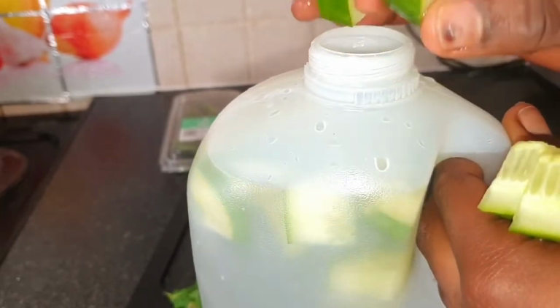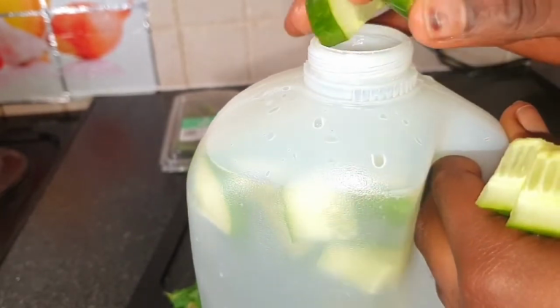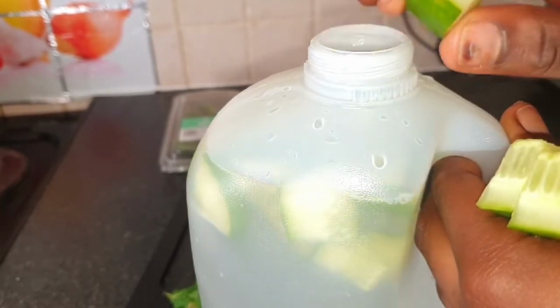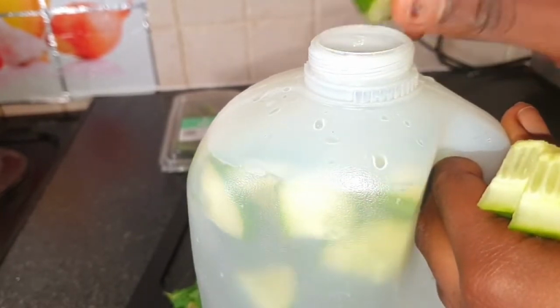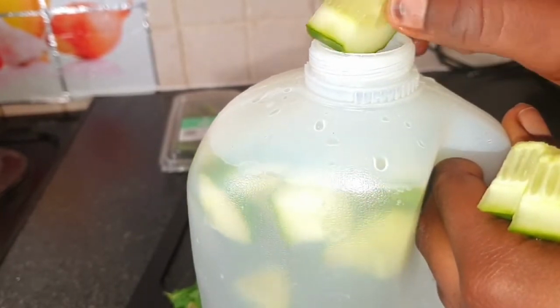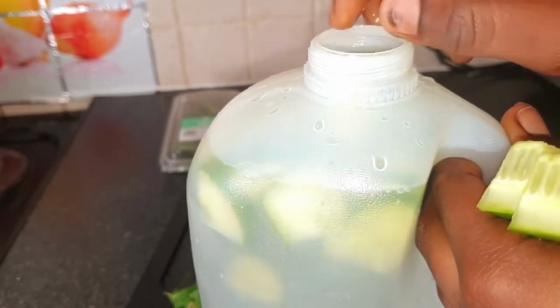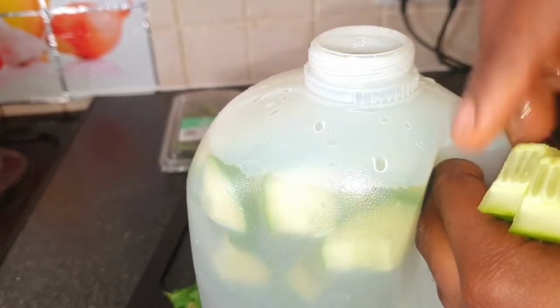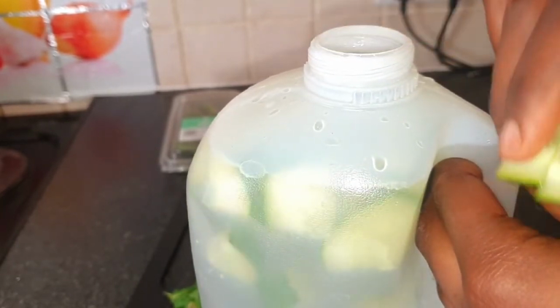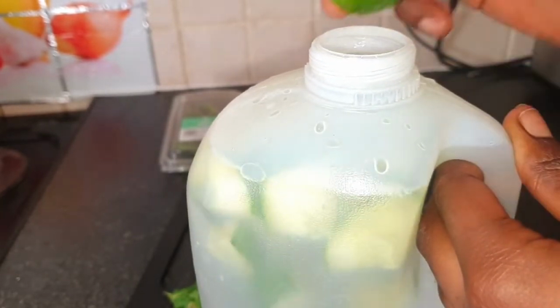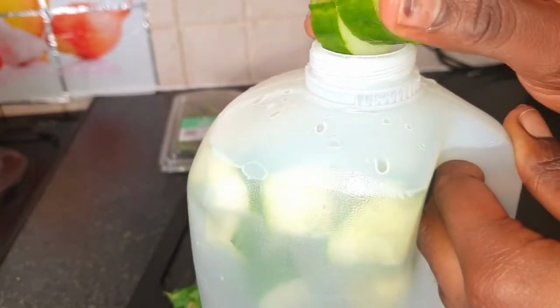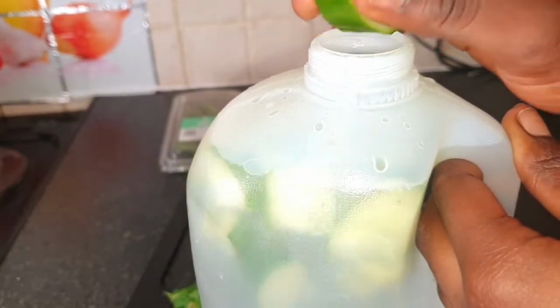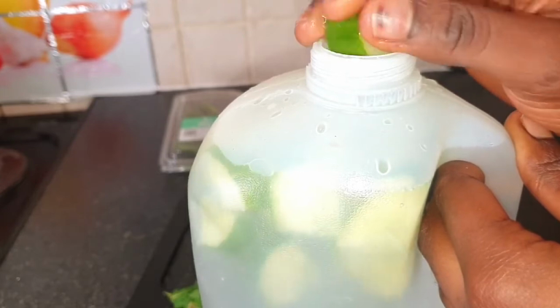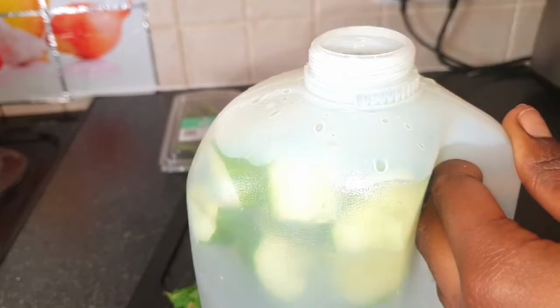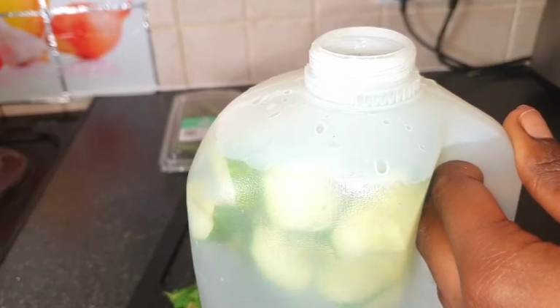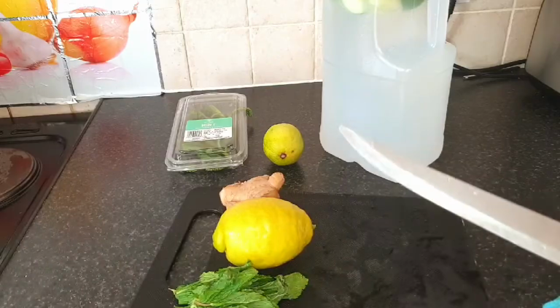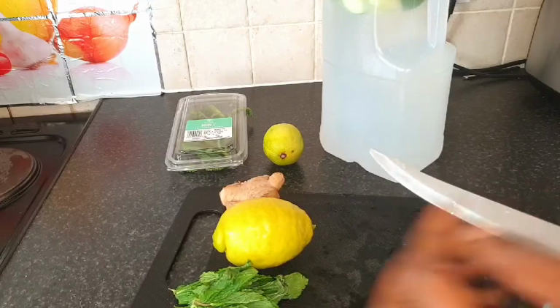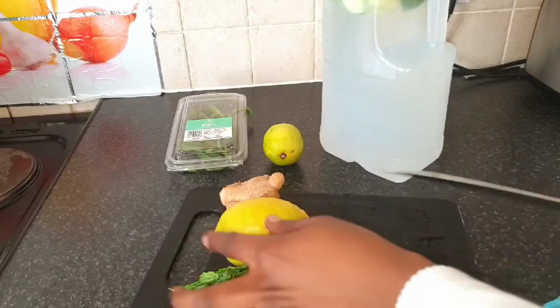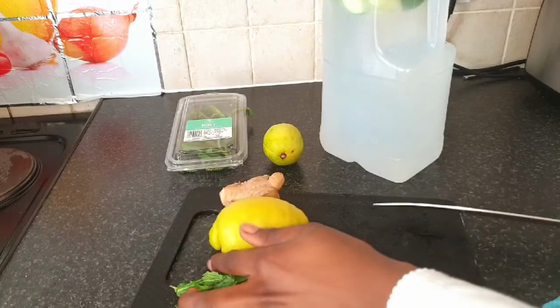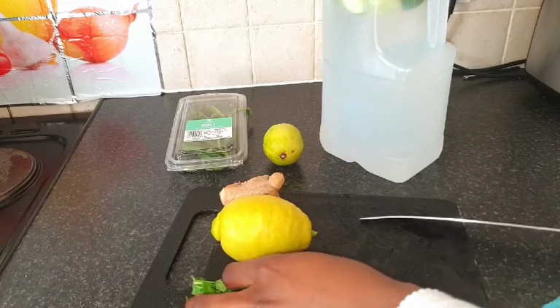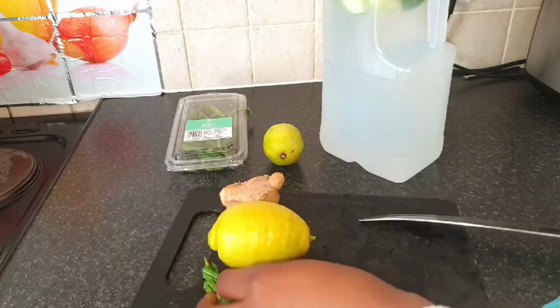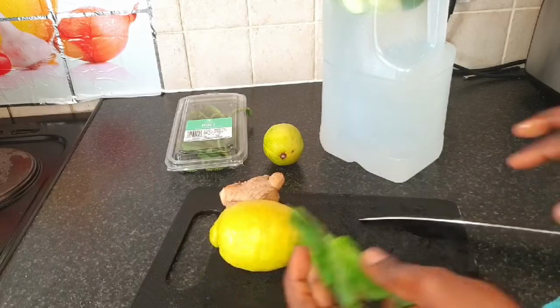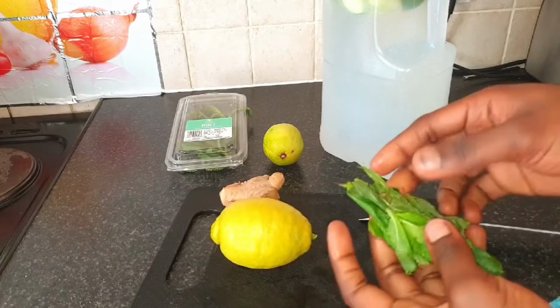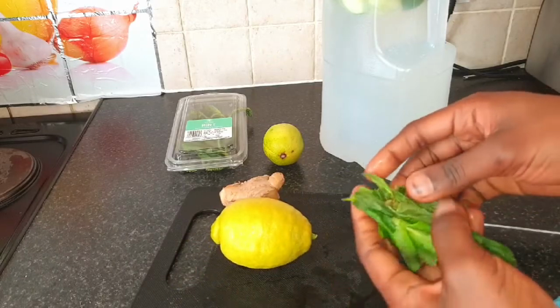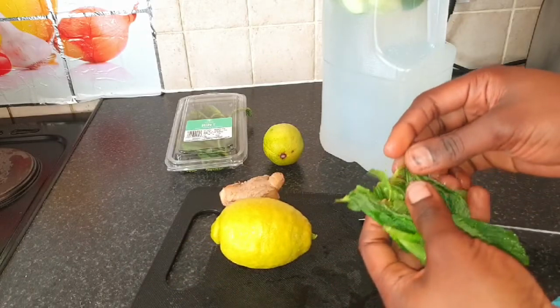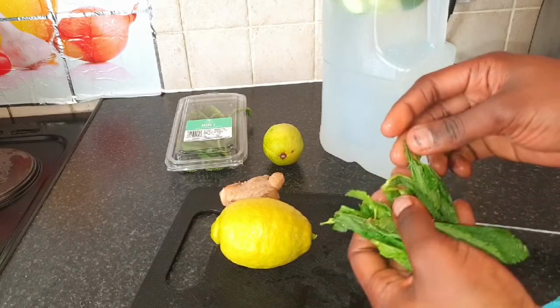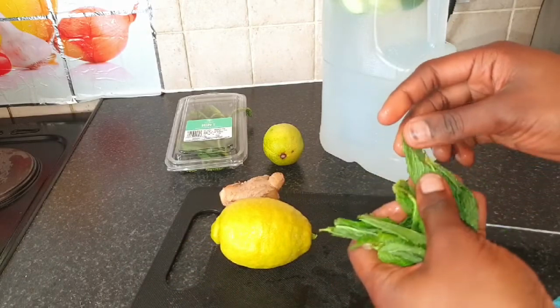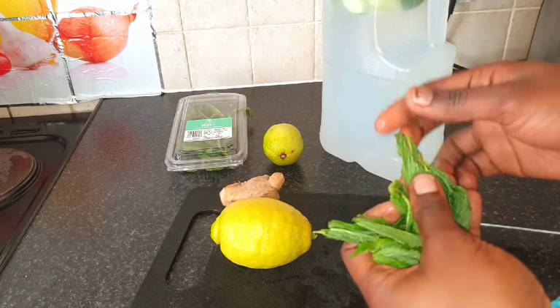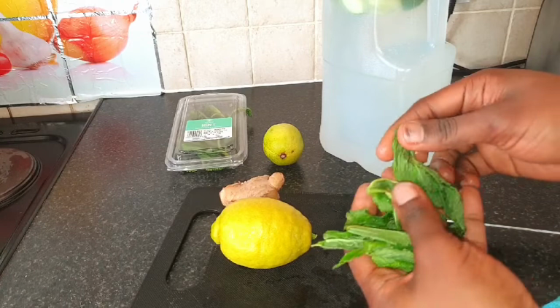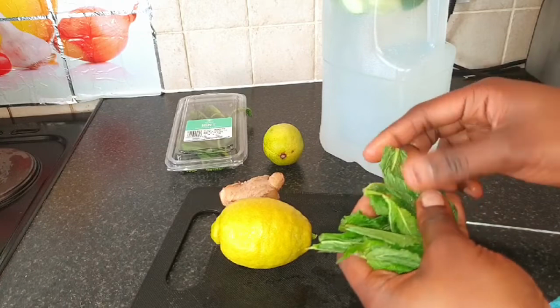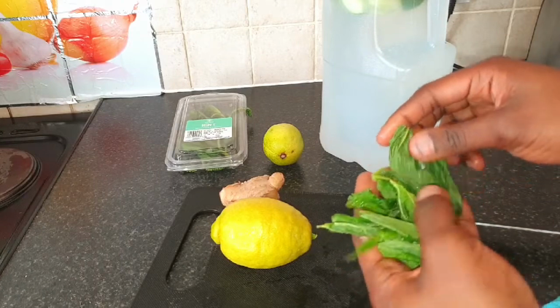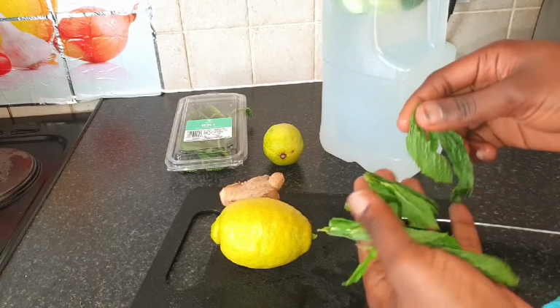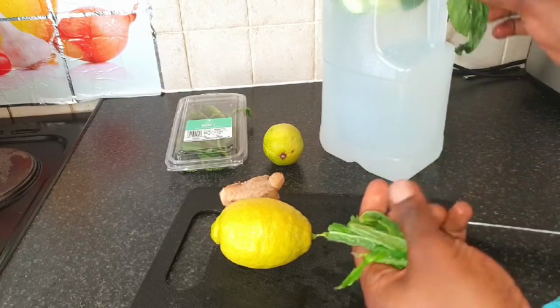You can chop yours smaller than this. This is the quantity of mint leaf I'm going to be using for the two liters of water.